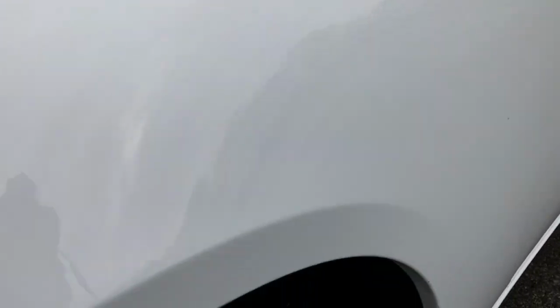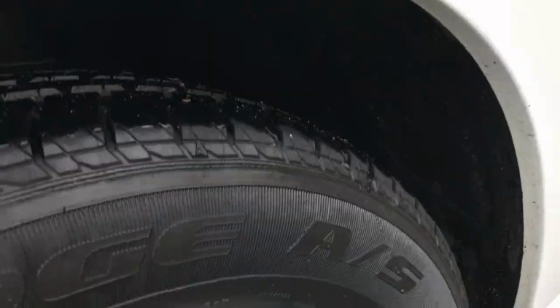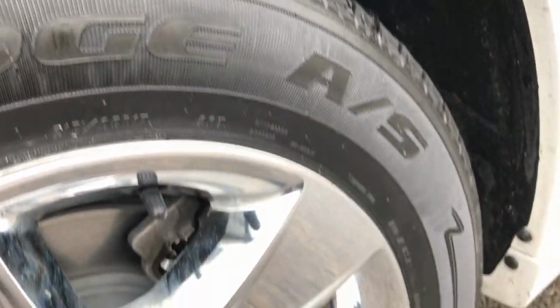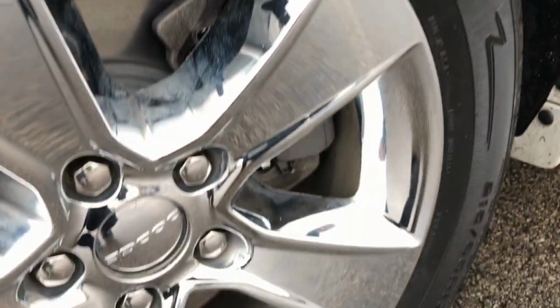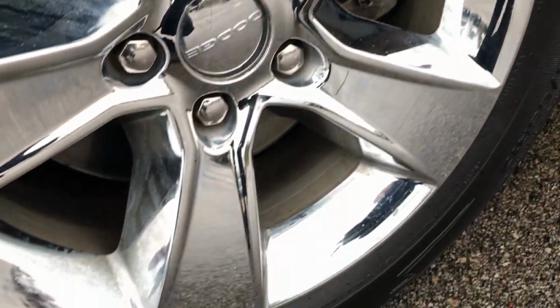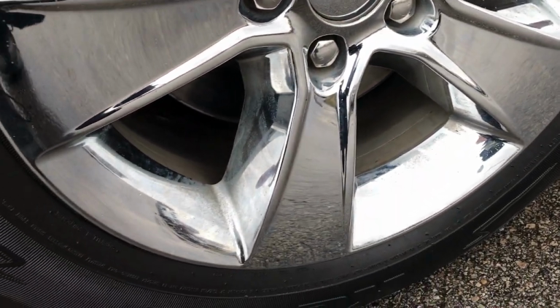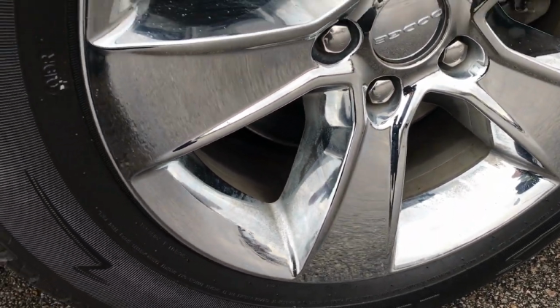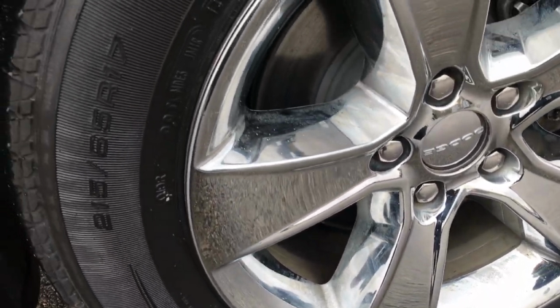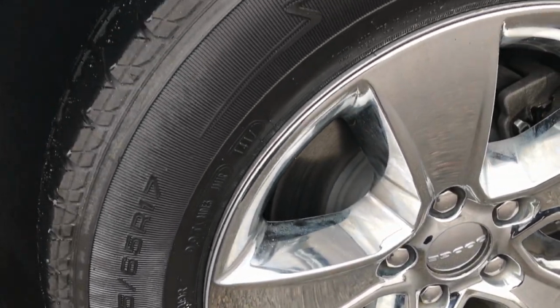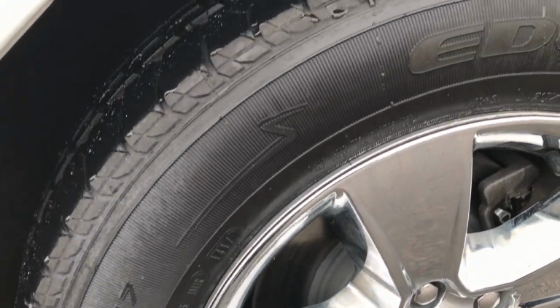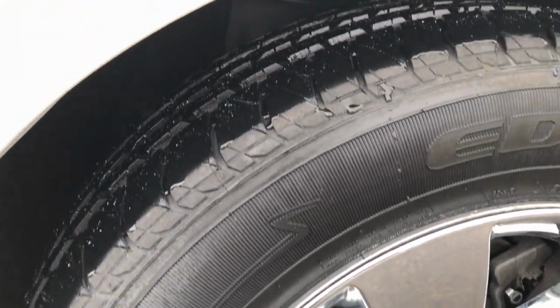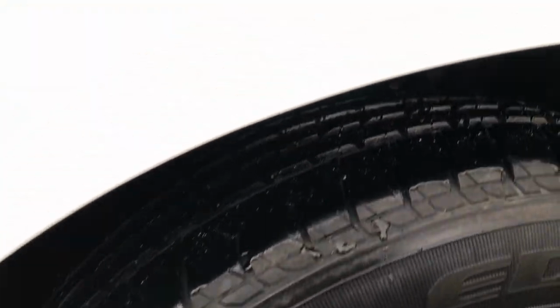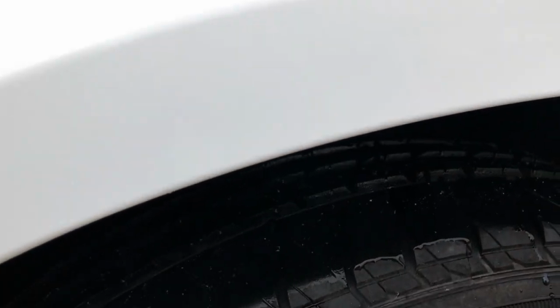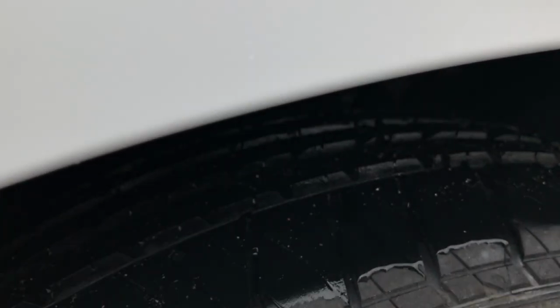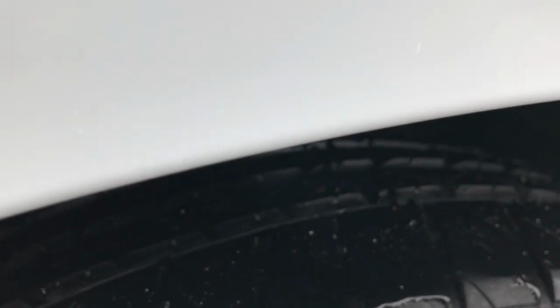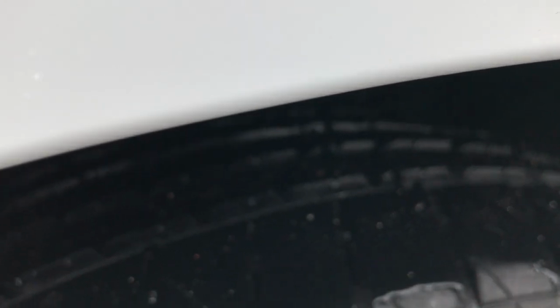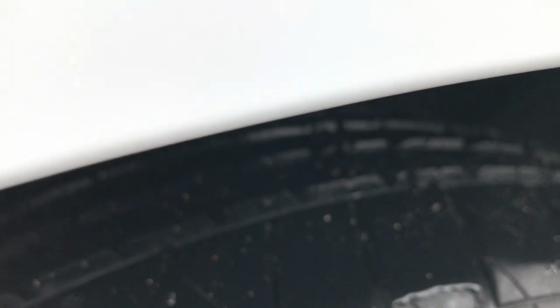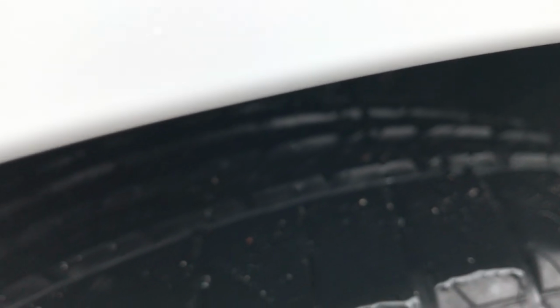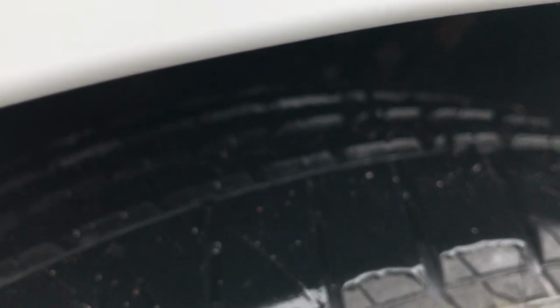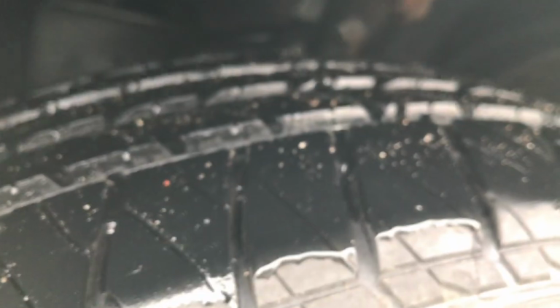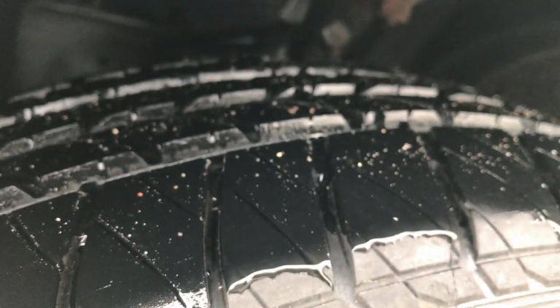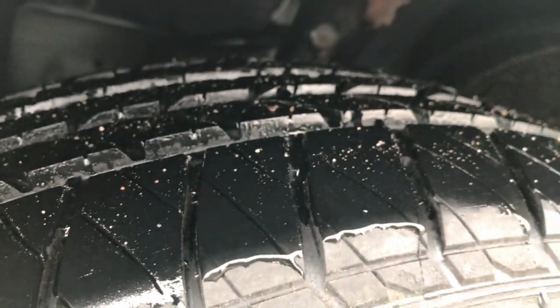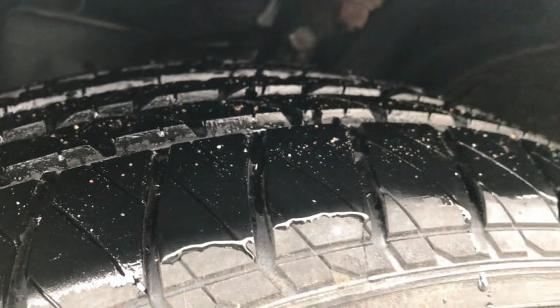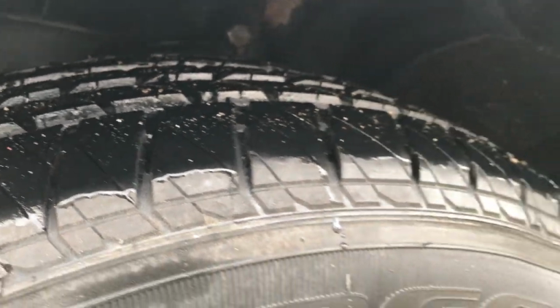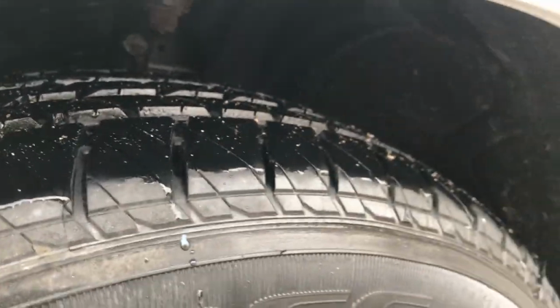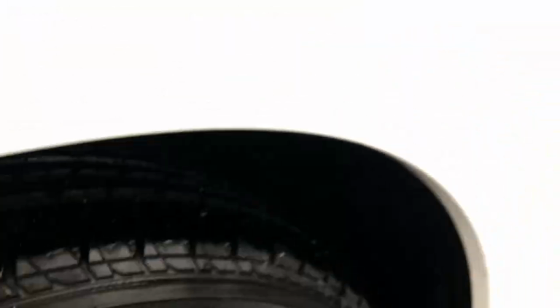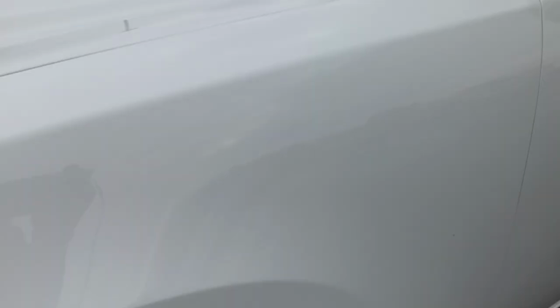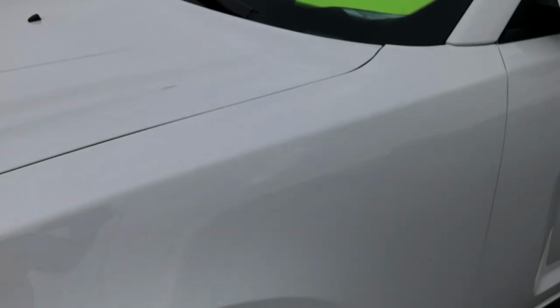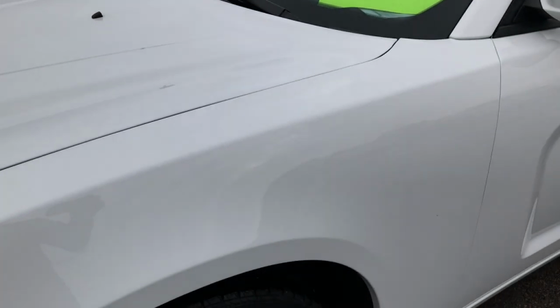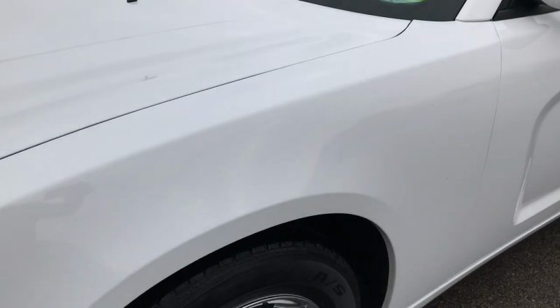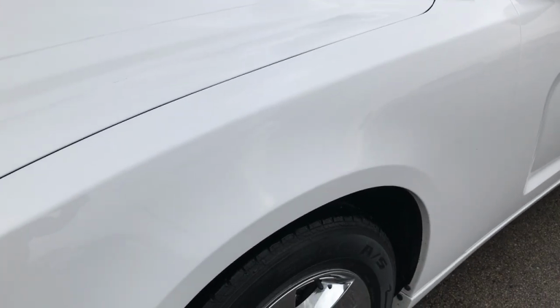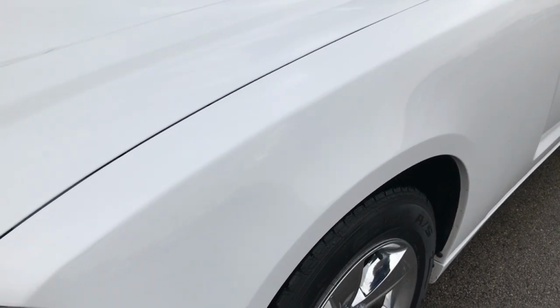It has the 17 inch factory alloy rims with the chrome covers — no scuffs or scrapes on those. It has brand new Kelly Edge 215/65R17s with all the tread left. We put these on in our shop during our safety inspection.